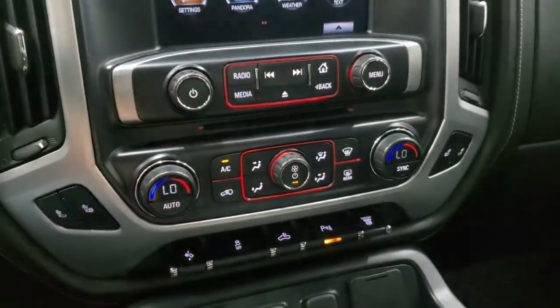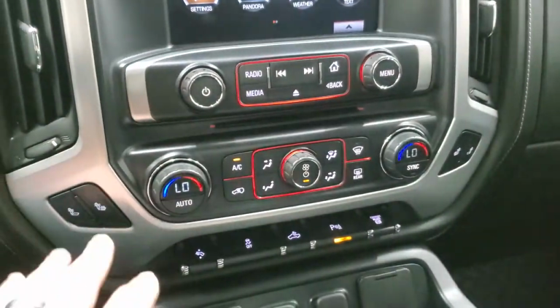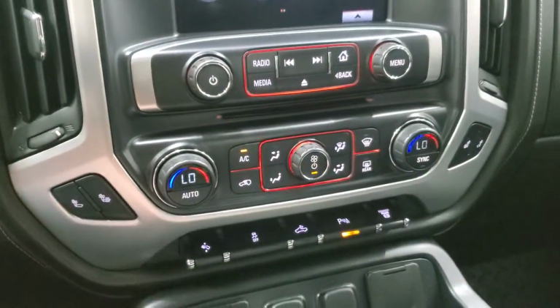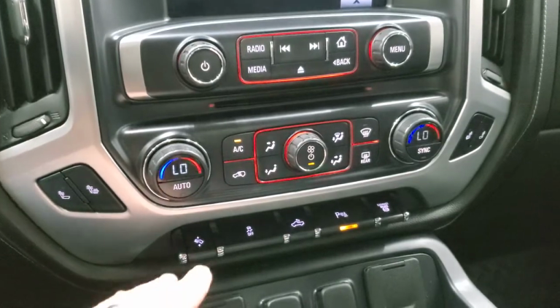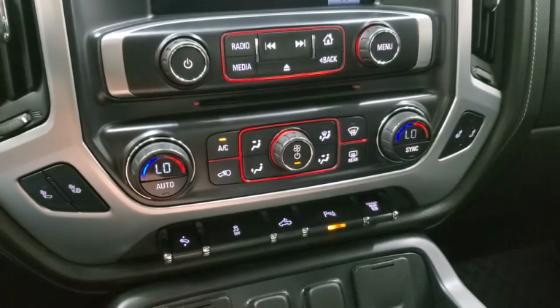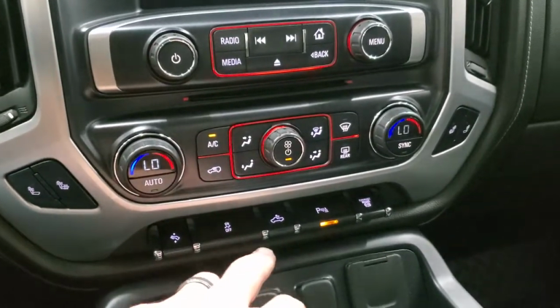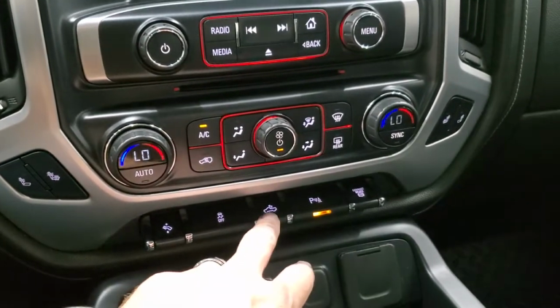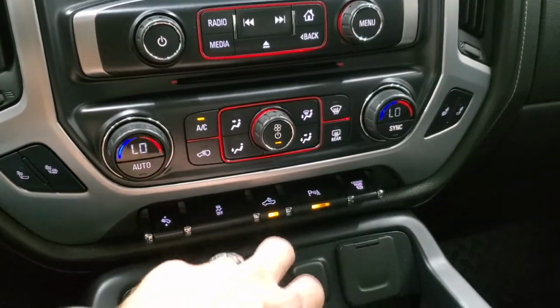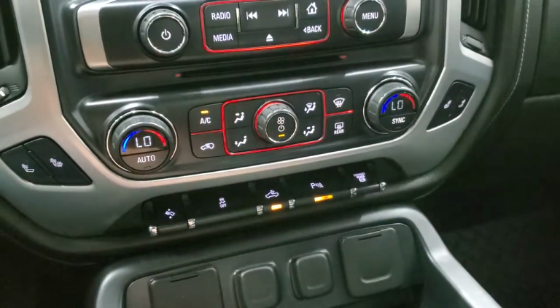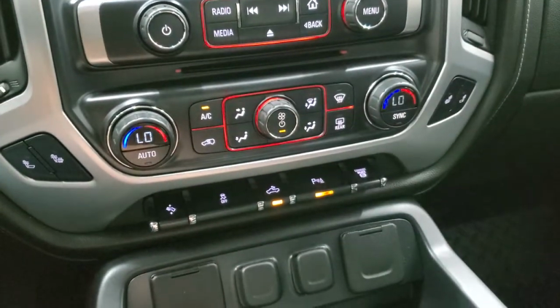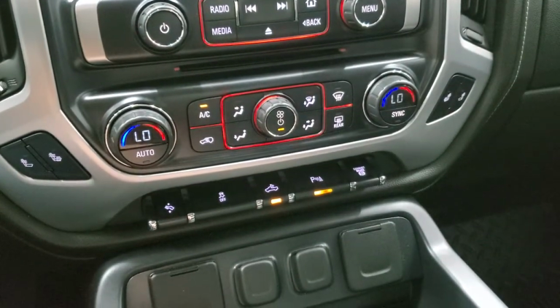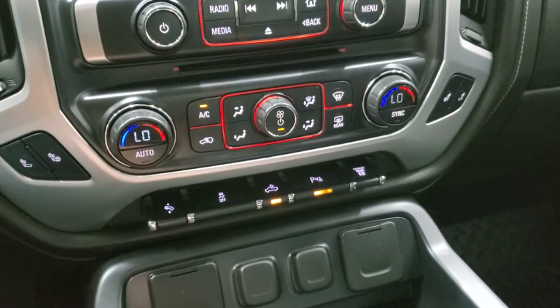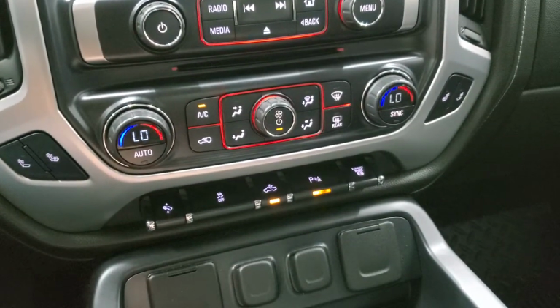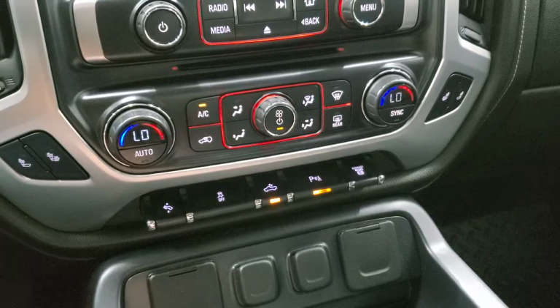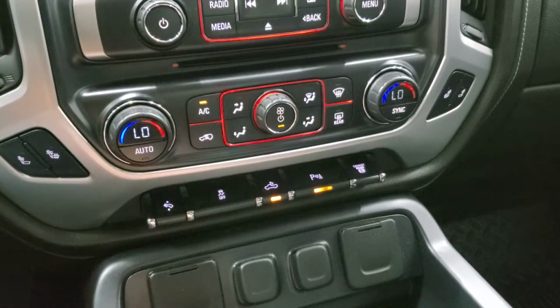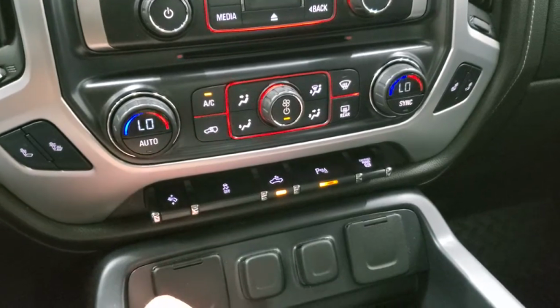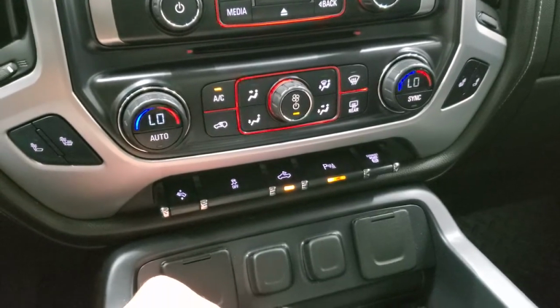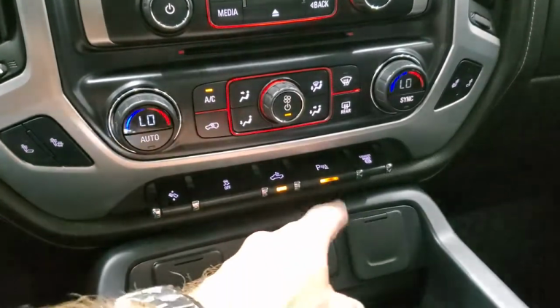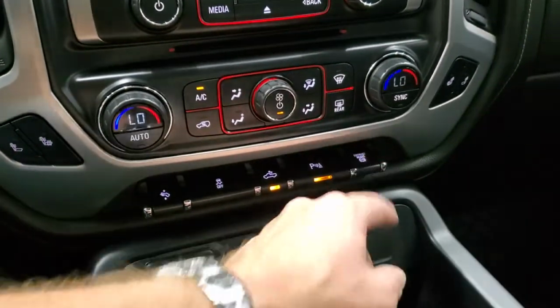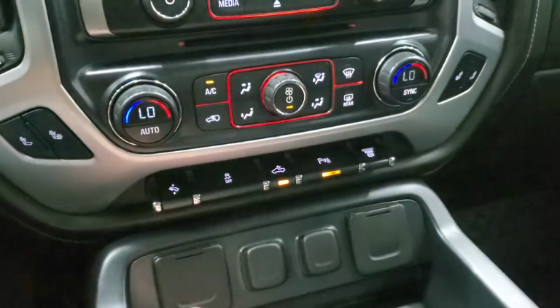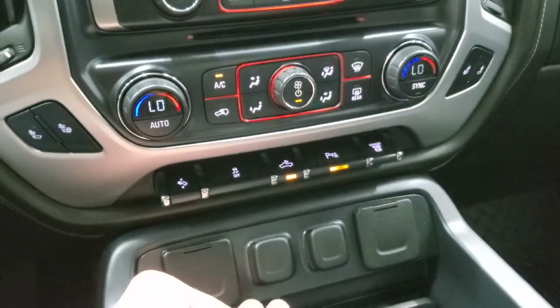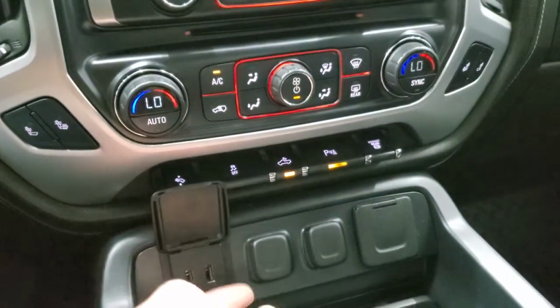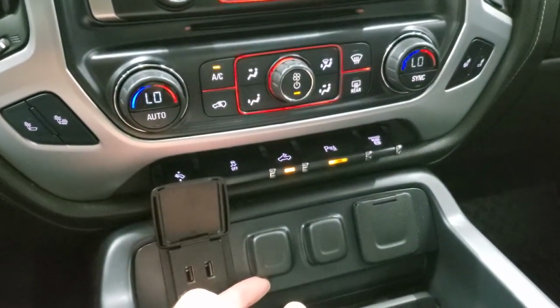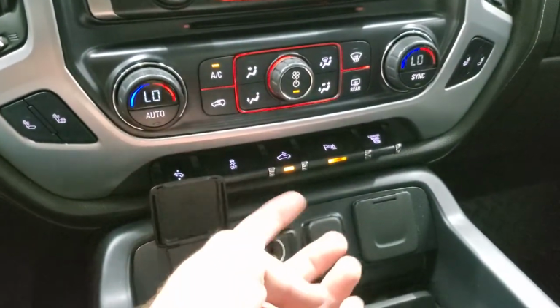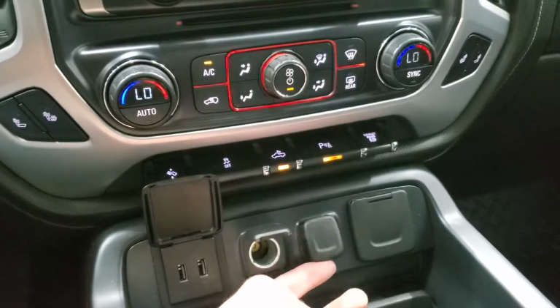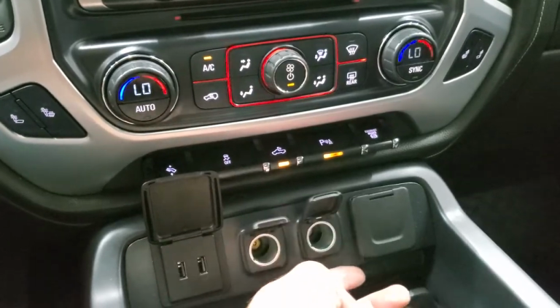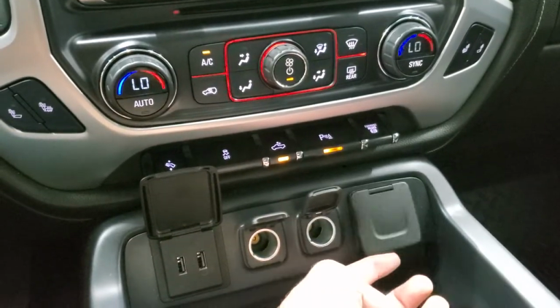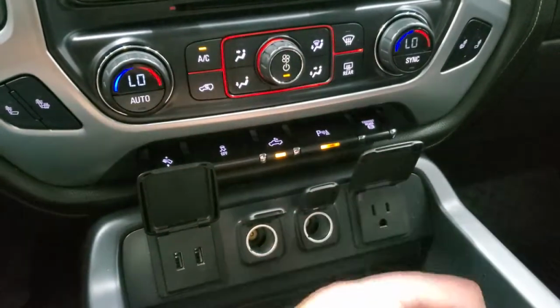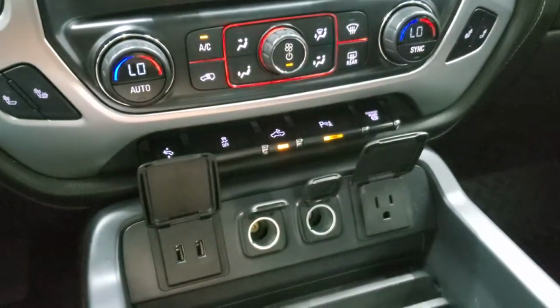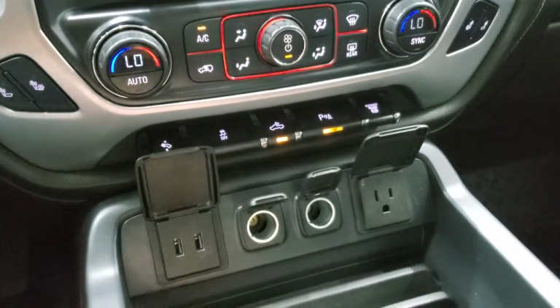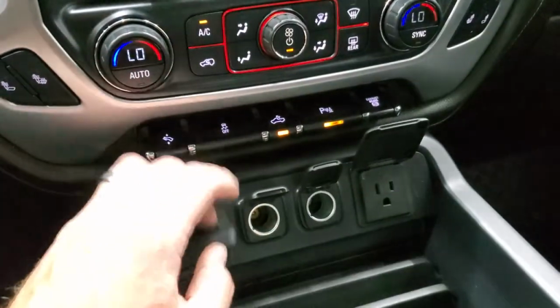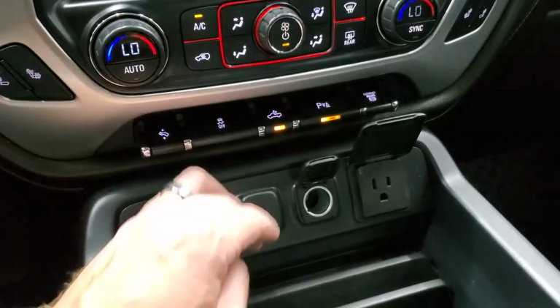It has a CD player, heated seat buttons, power pedals, and stability control. For cargo lamps, that's also how you turn on your LED side lights and bed lighting. Parking sensors and factory exhaust brake are included as well. You get two USBs, two 12-volt power points, and a 110-volt 150-watt plug-in.